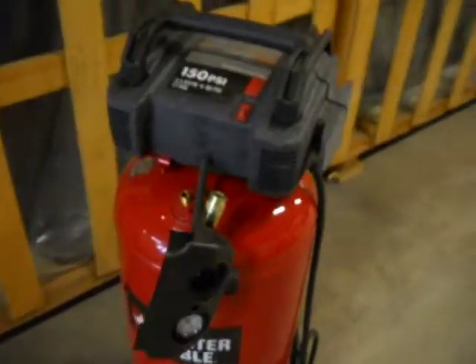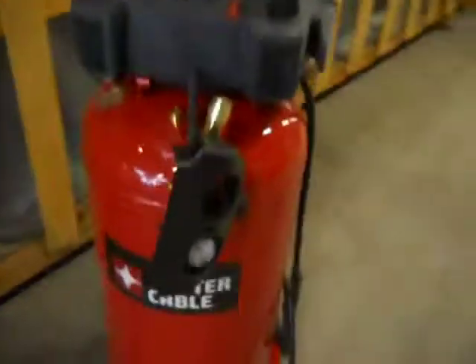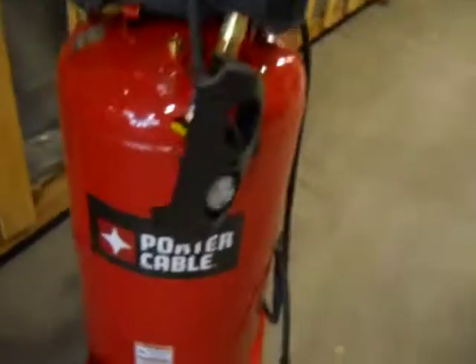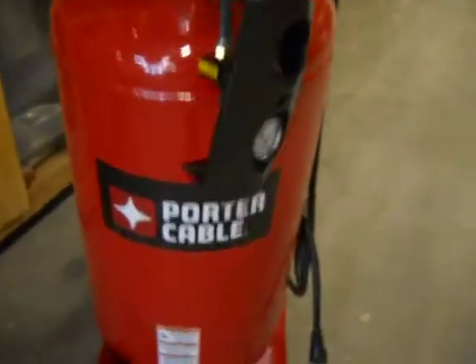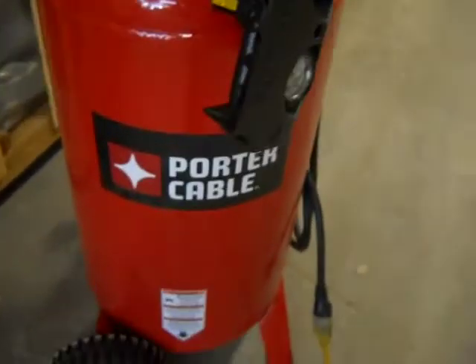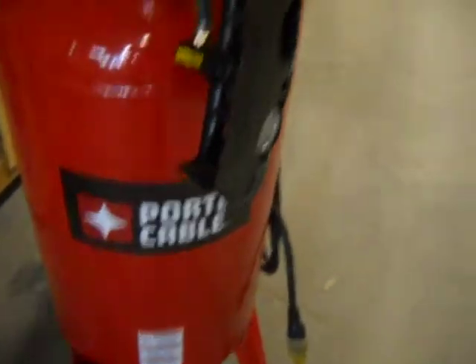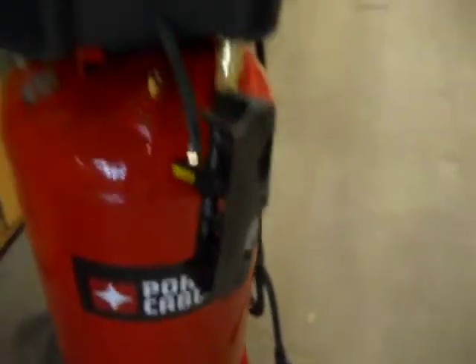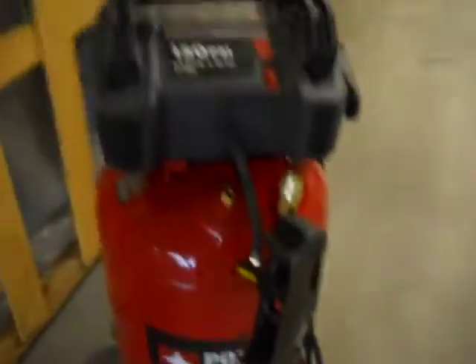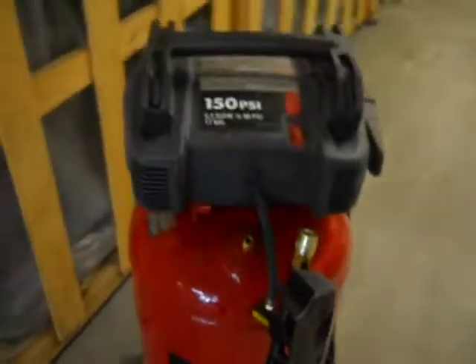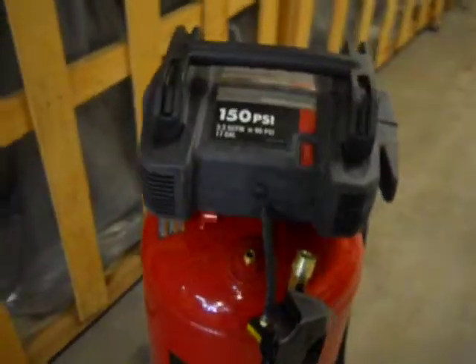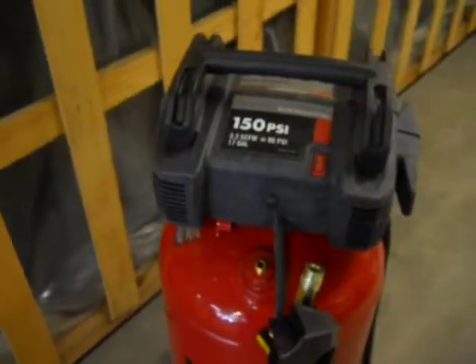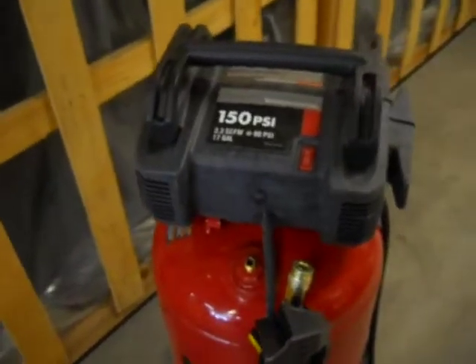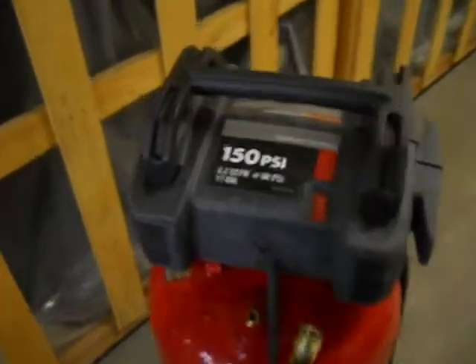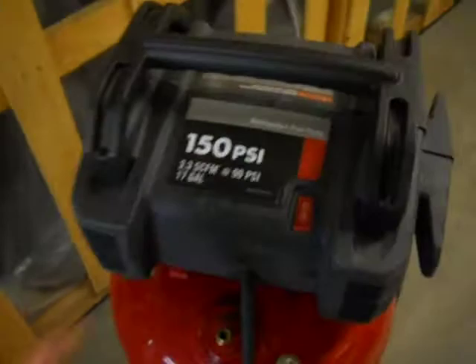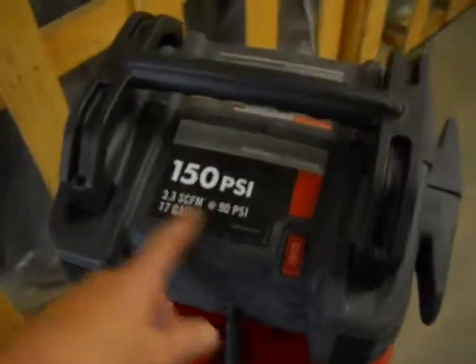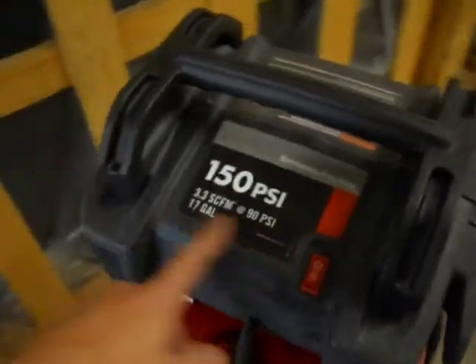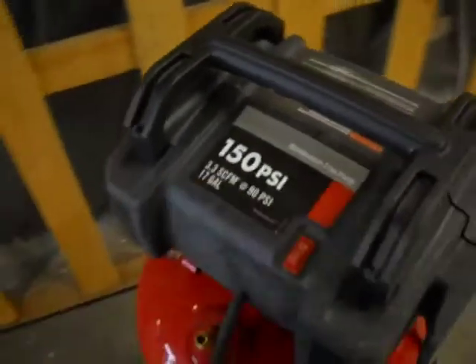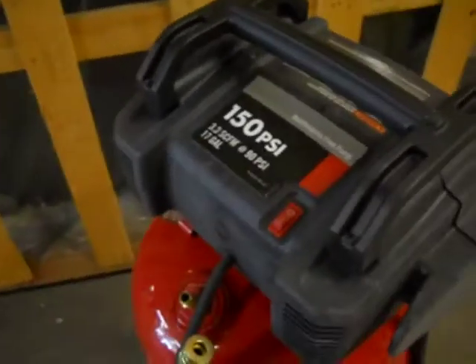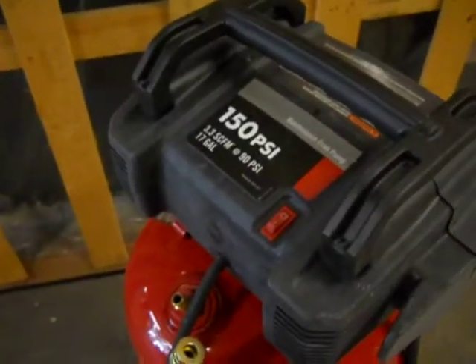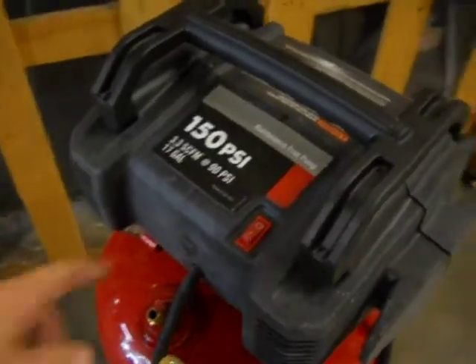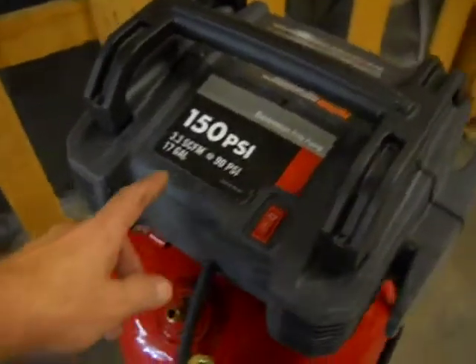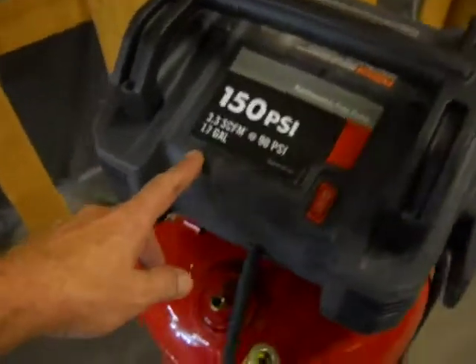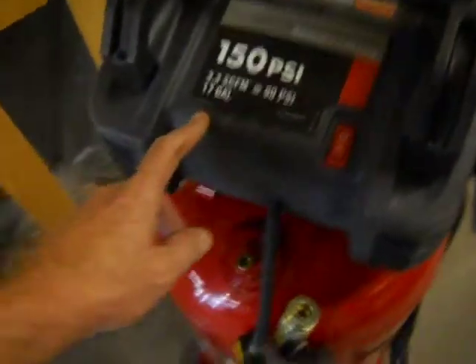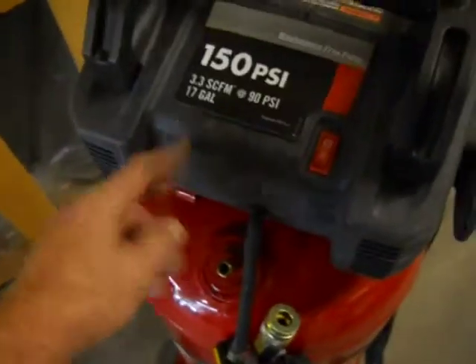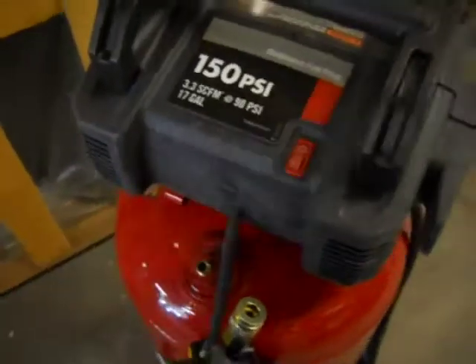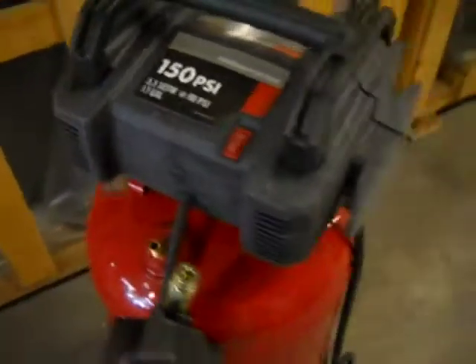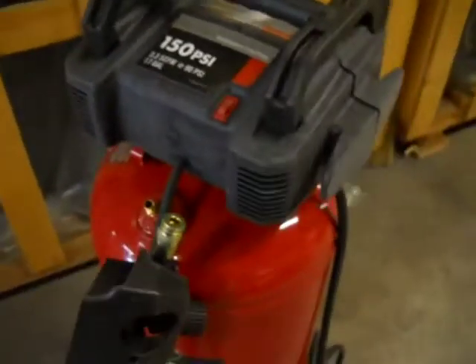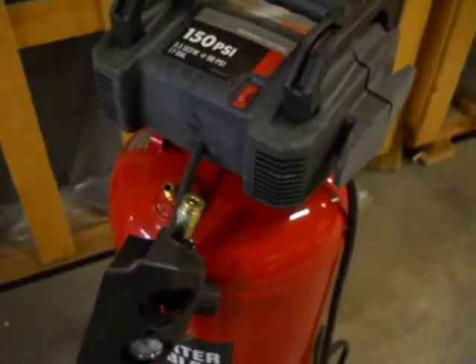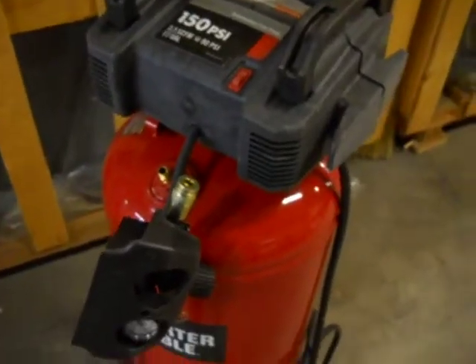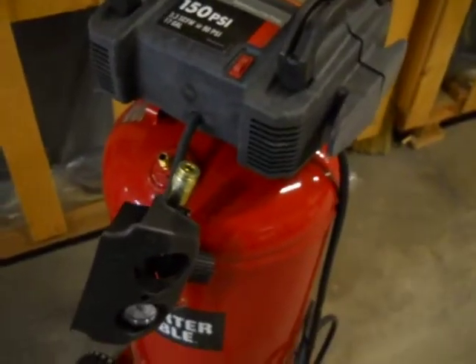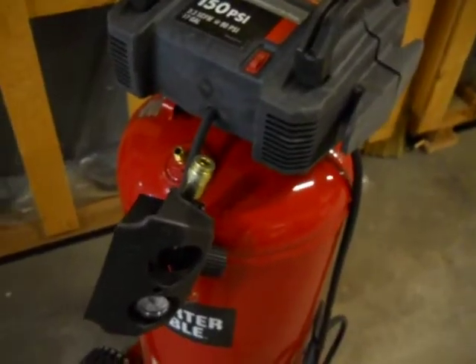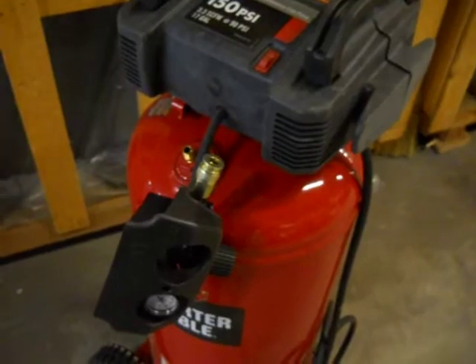Here we have a Porter Cable Vertical Compressor. It's 150 PSI on a 17 gallon, 115 volt tank. It appears to be unused.